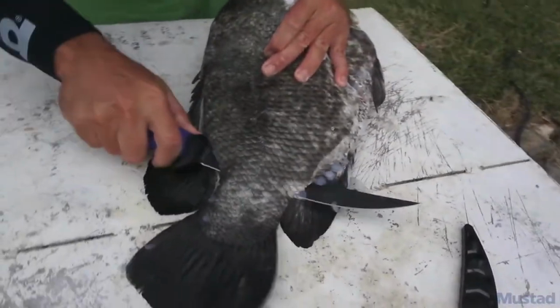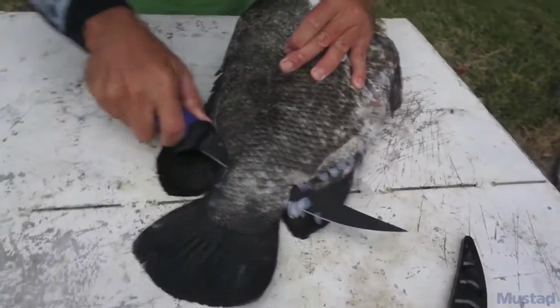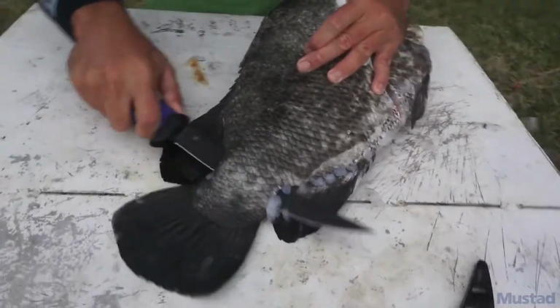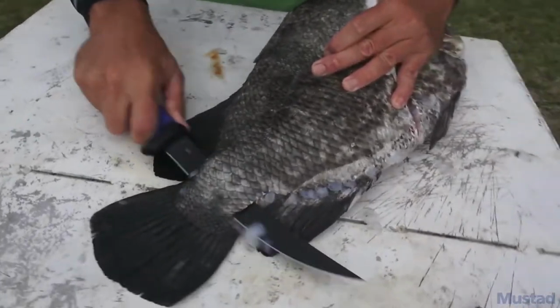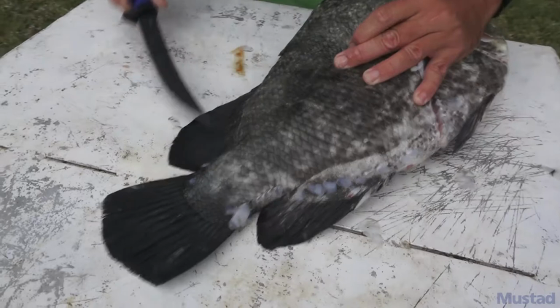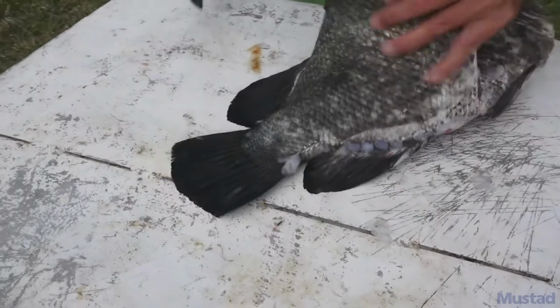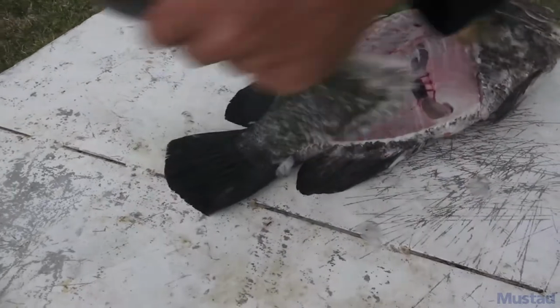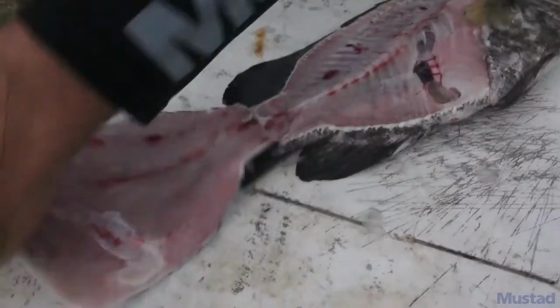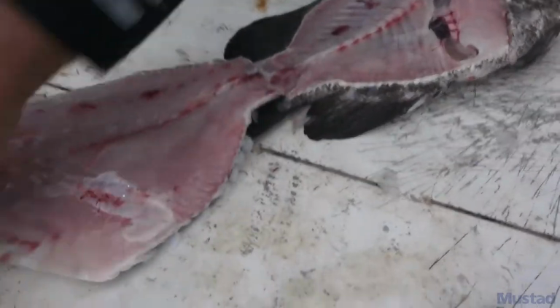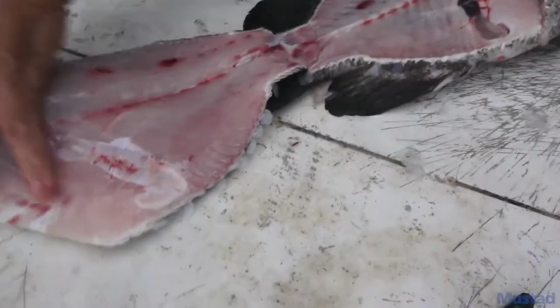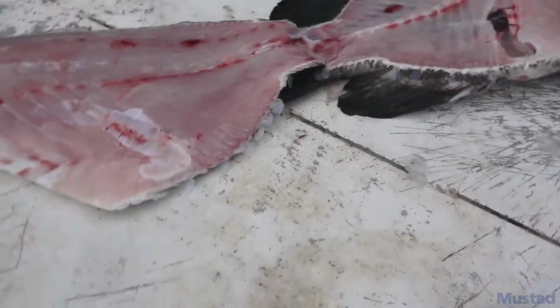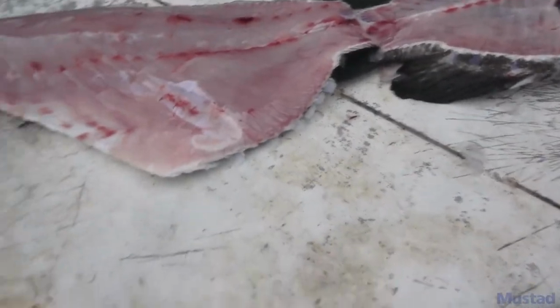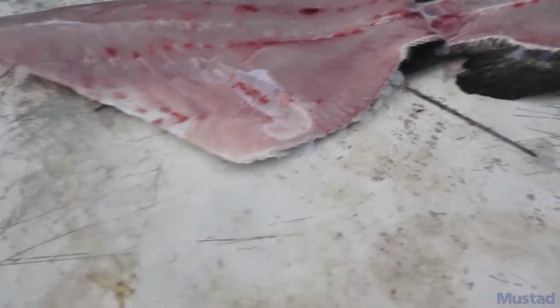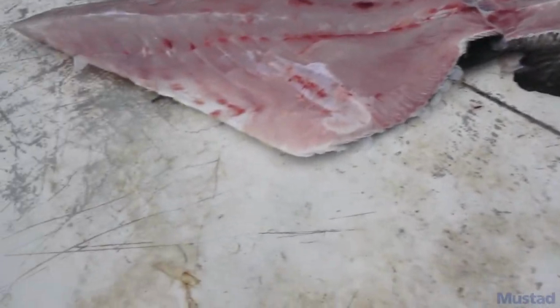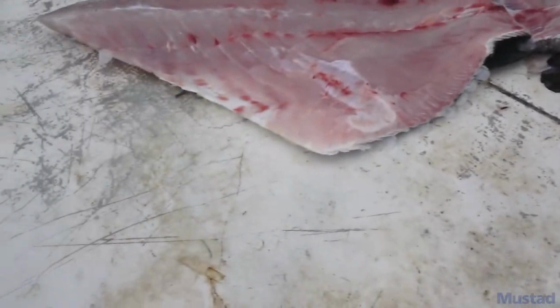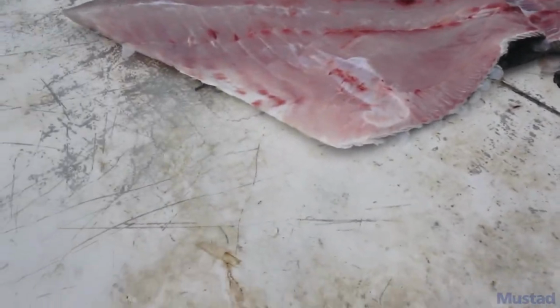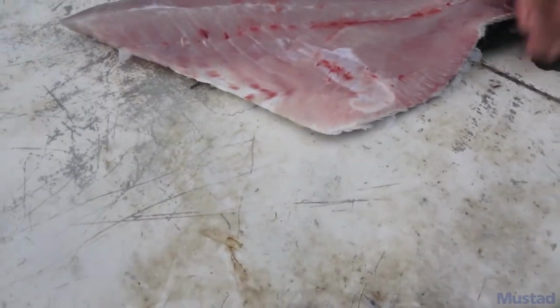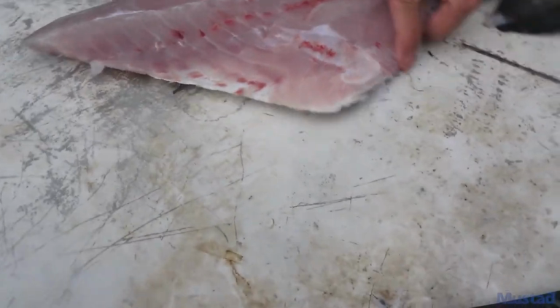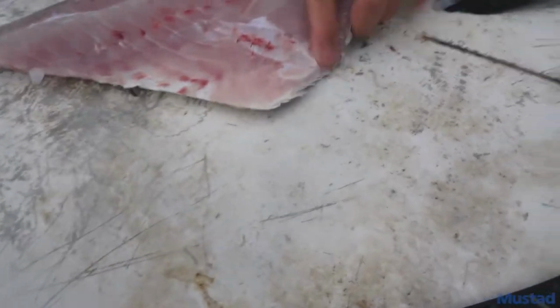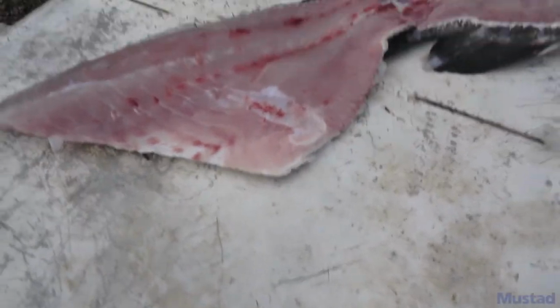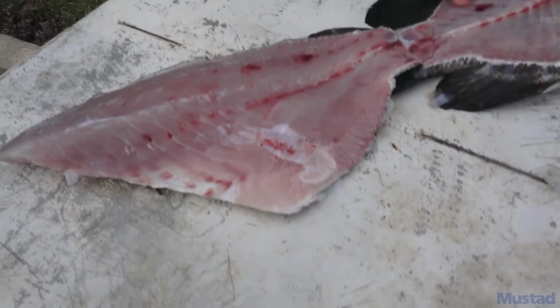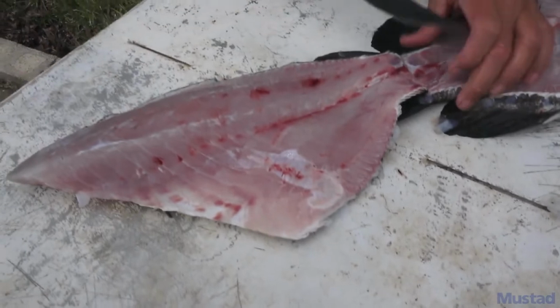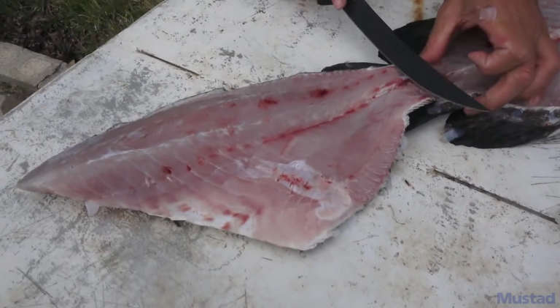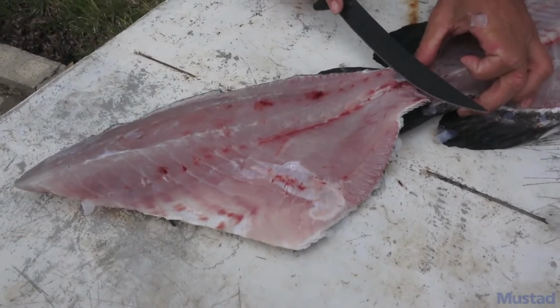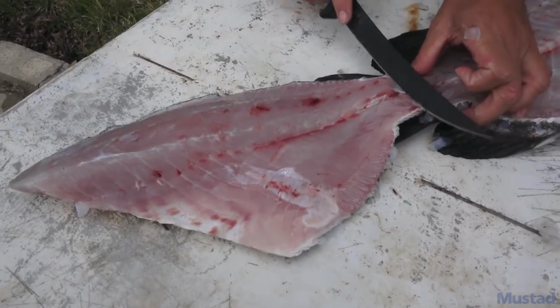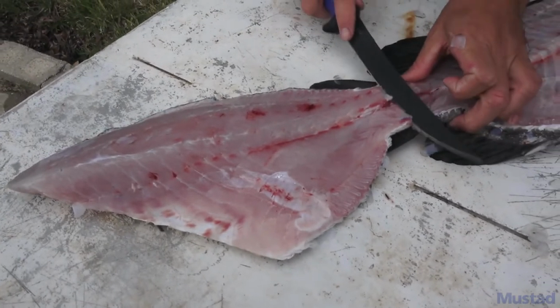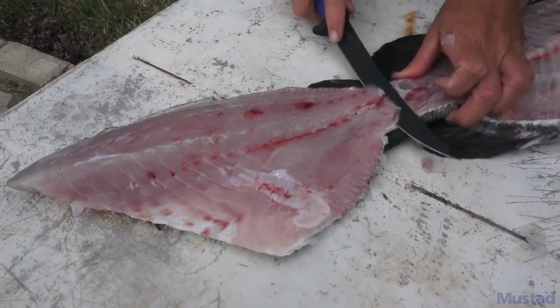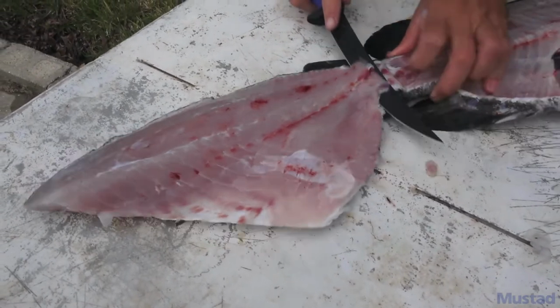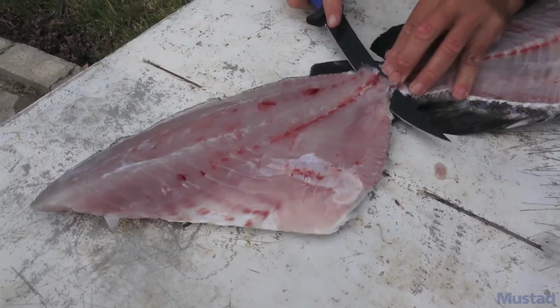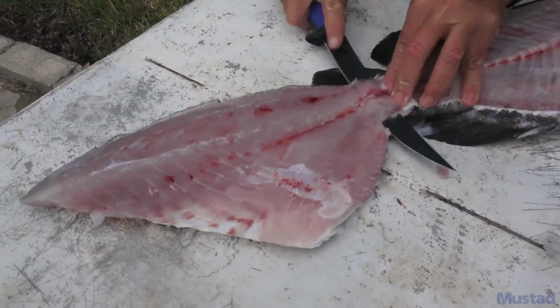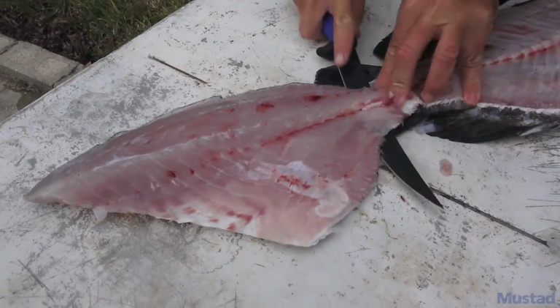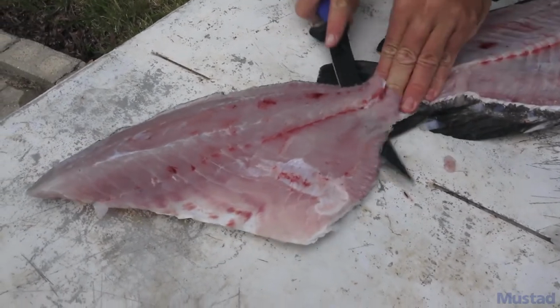I just flip him over once I've got that off, and there you go — there's your fillet. See how good that's off the bone; there's not much meat left on there. Take it nice and easy.